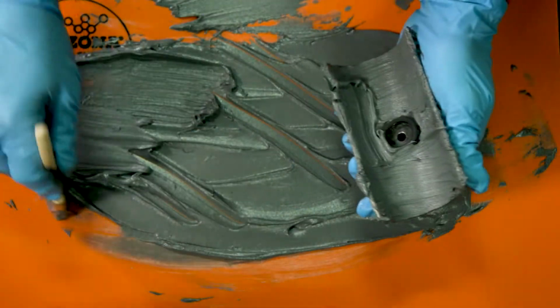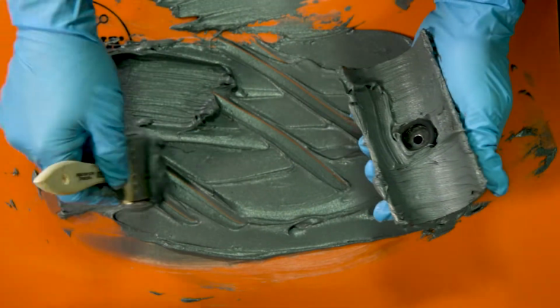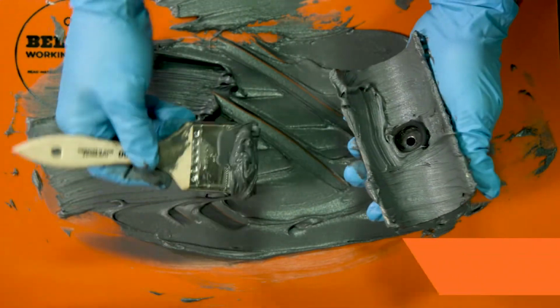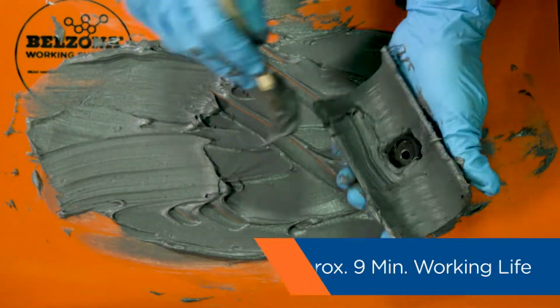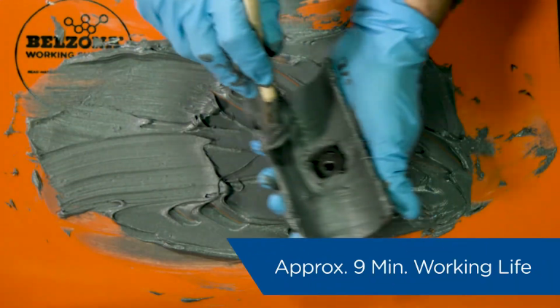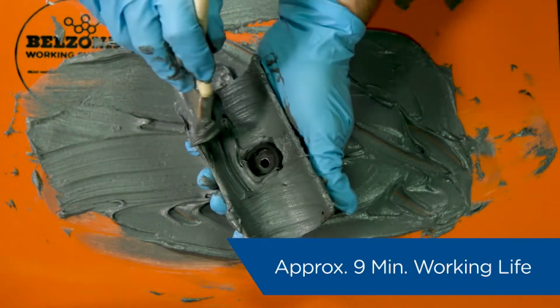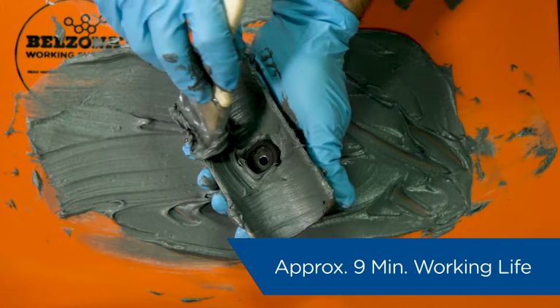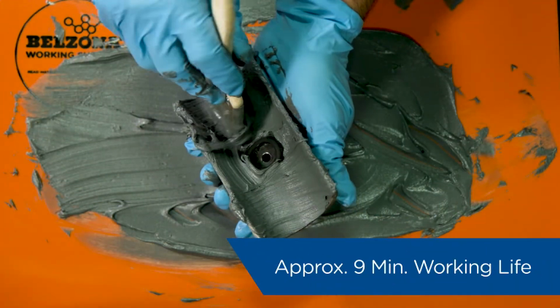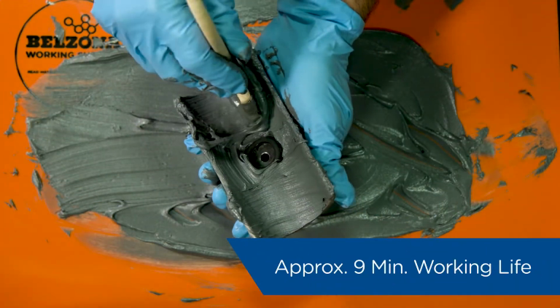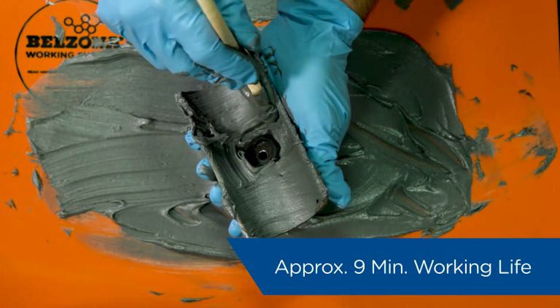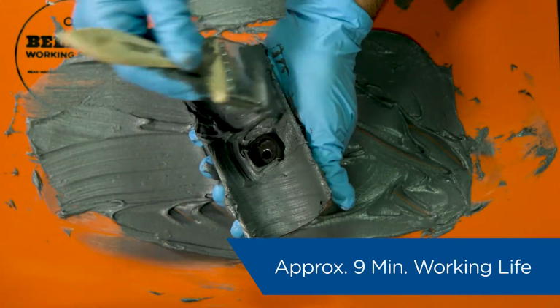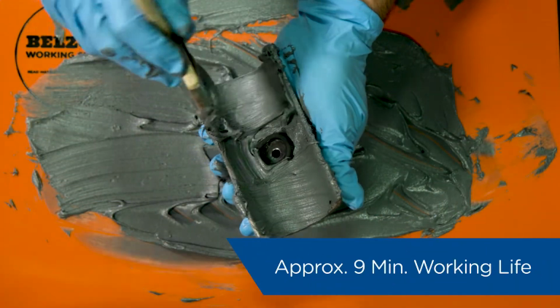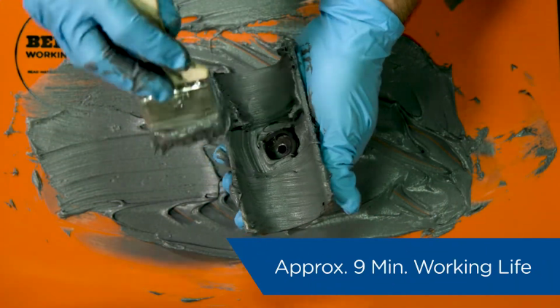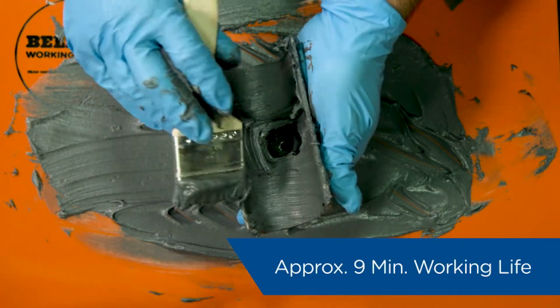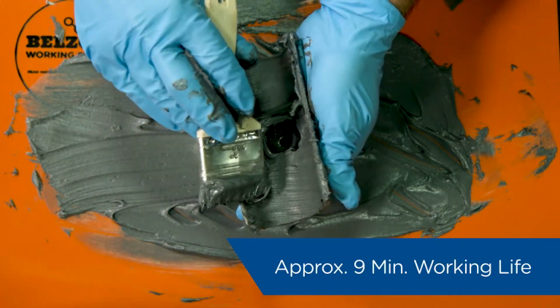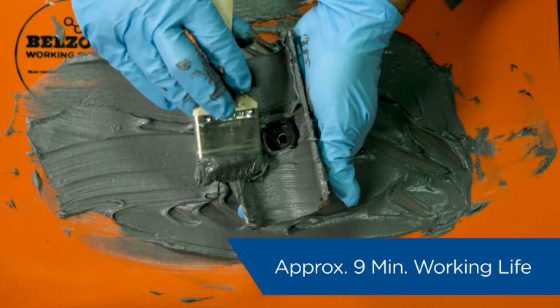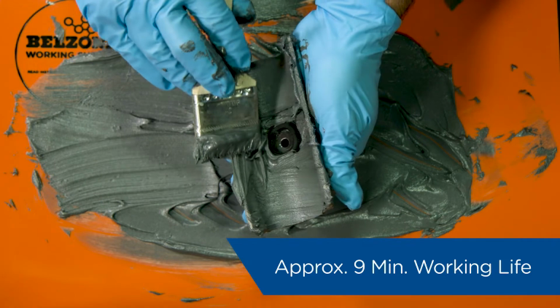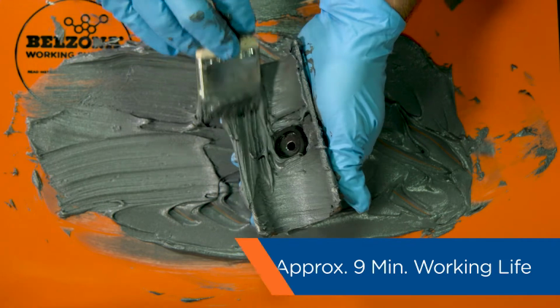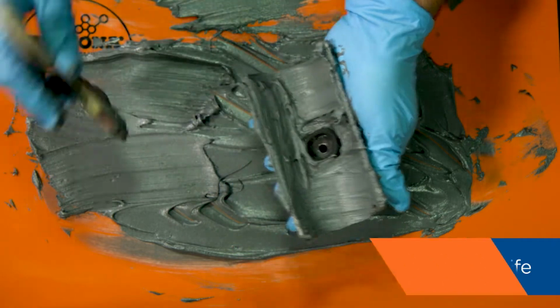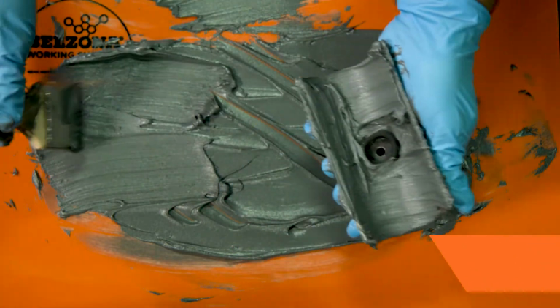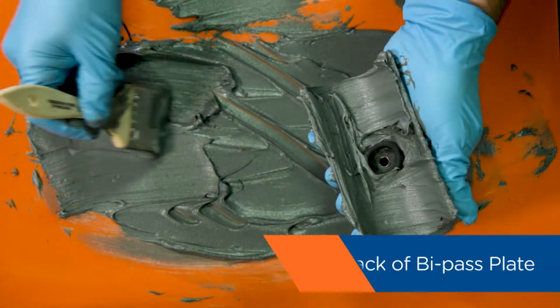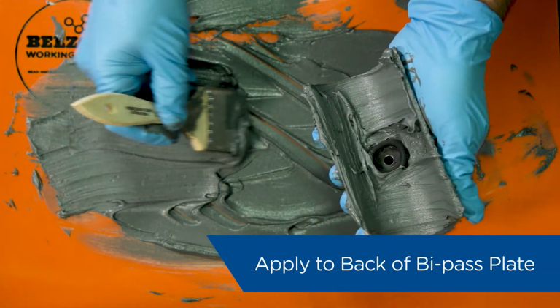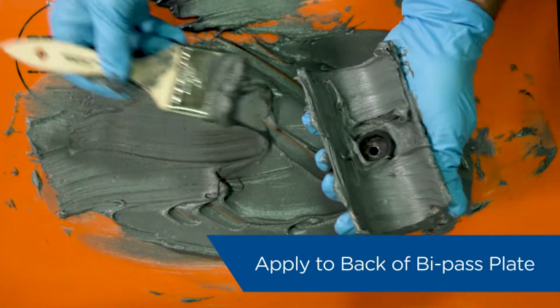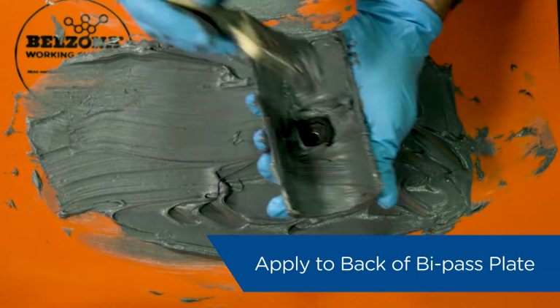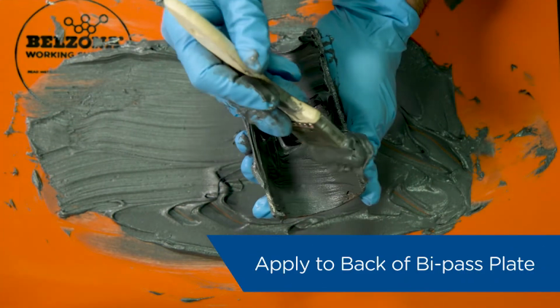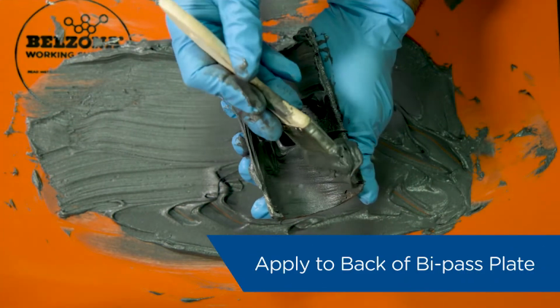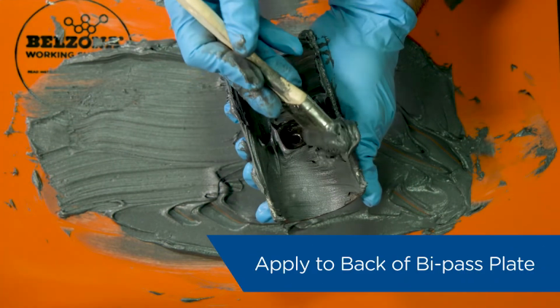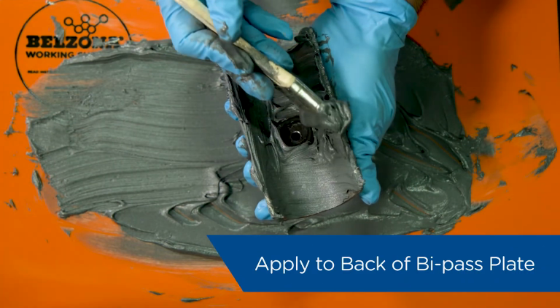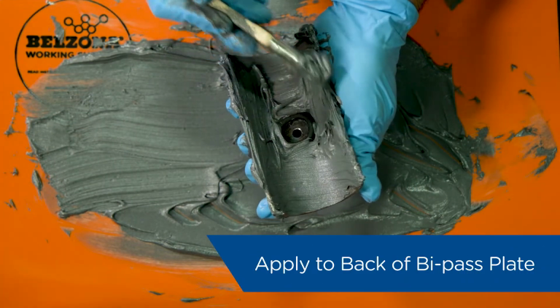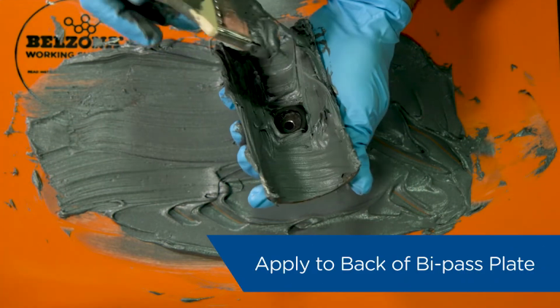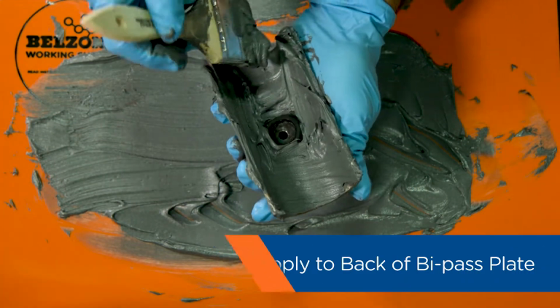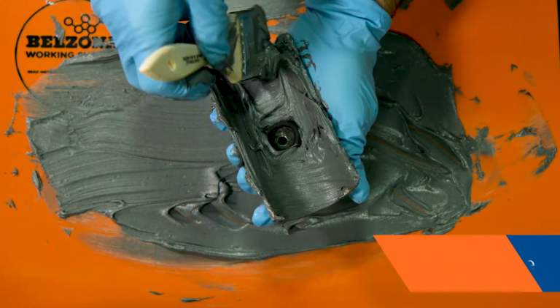Once mixed, the working life is about nine minutes. With a sturdy brush, apply a copious amount of the mixture to the back of the bypass plate.